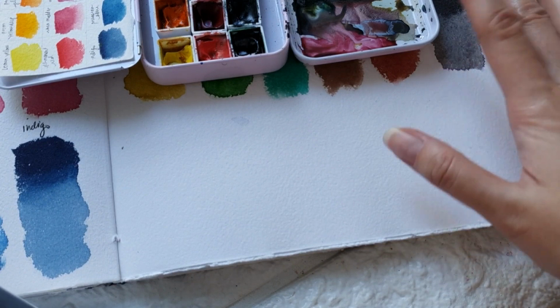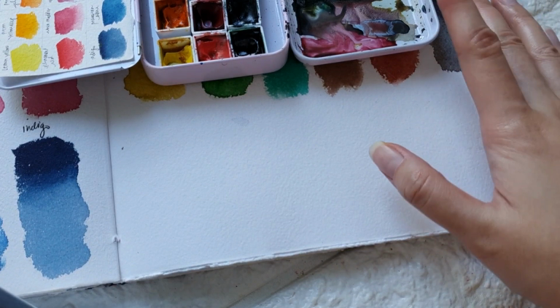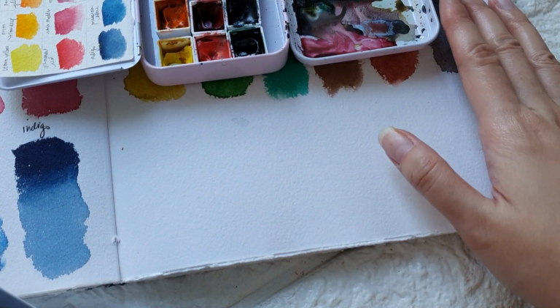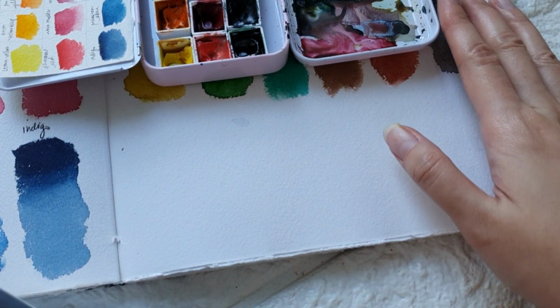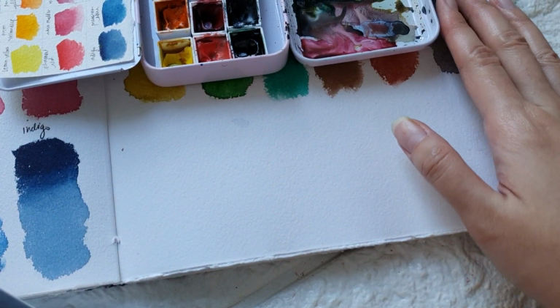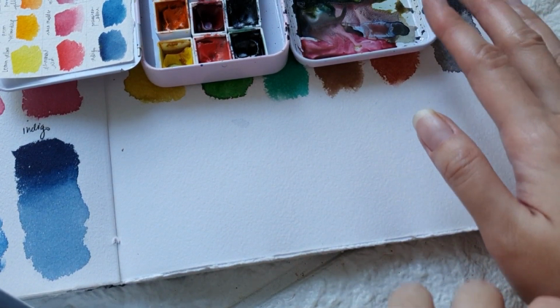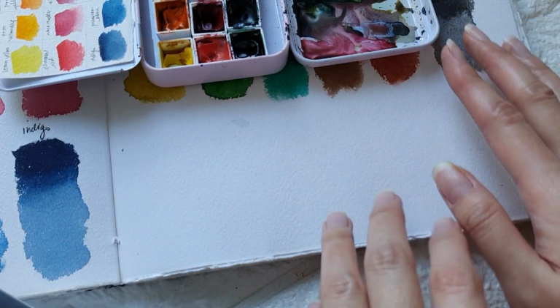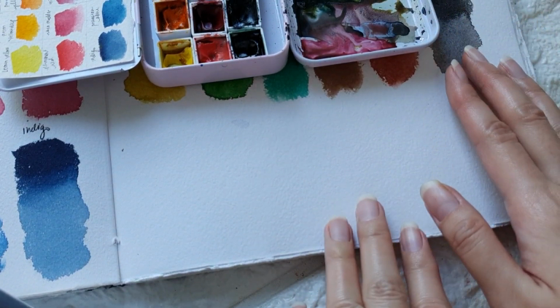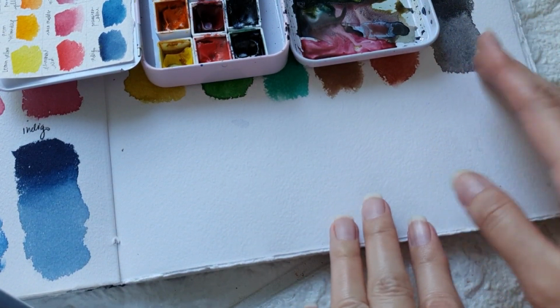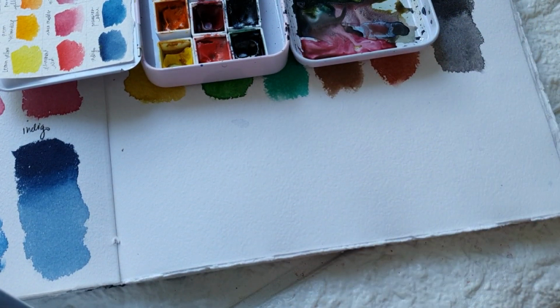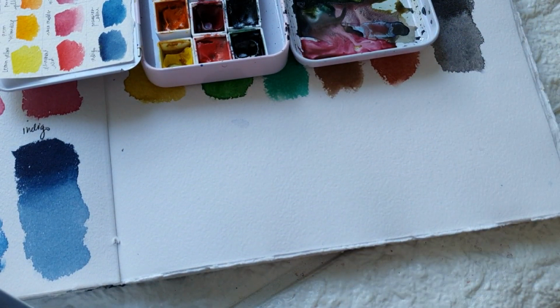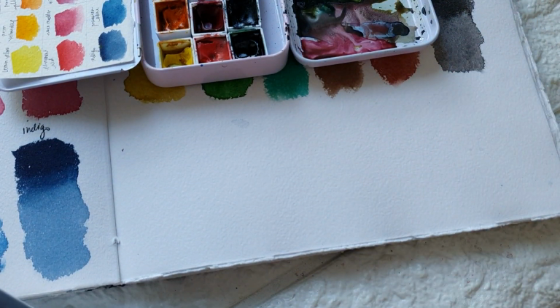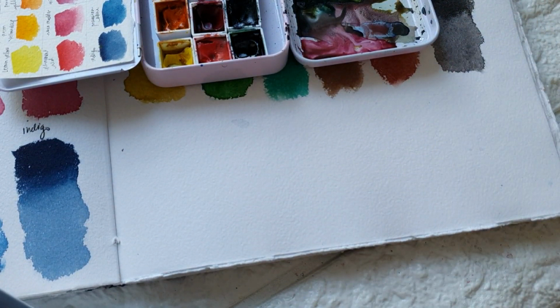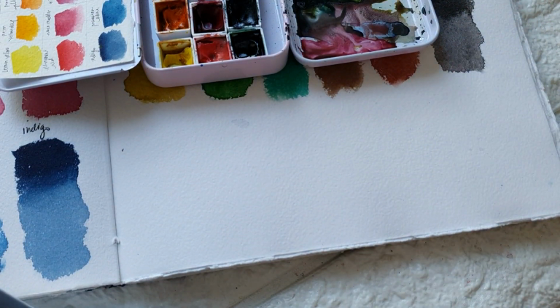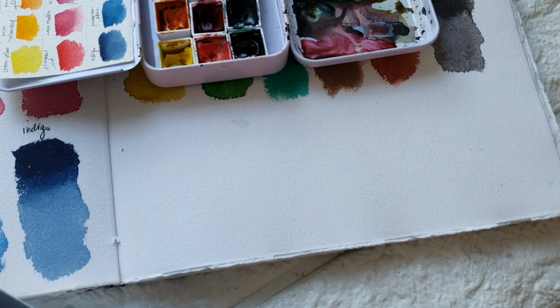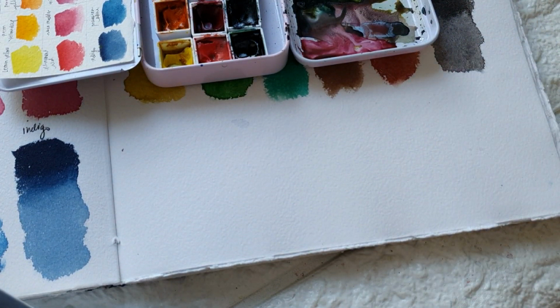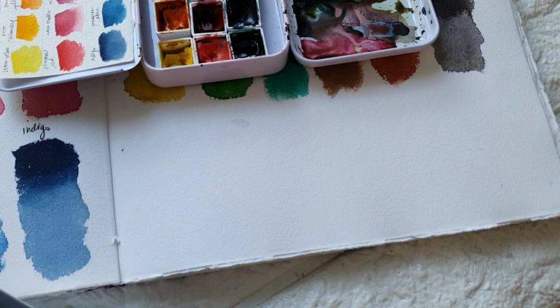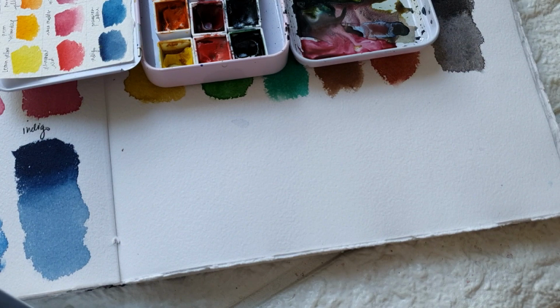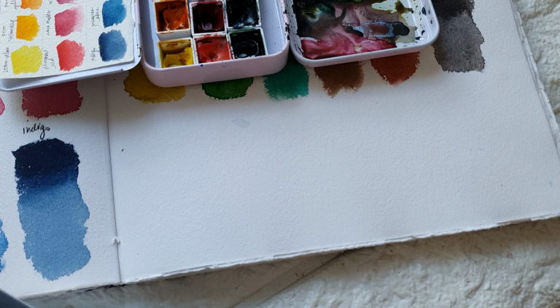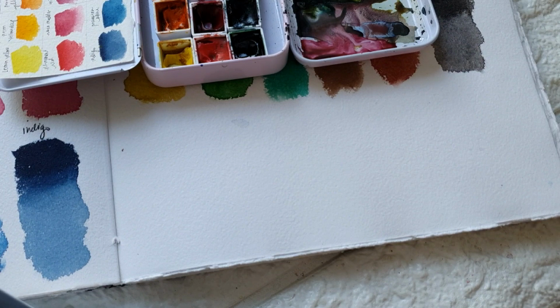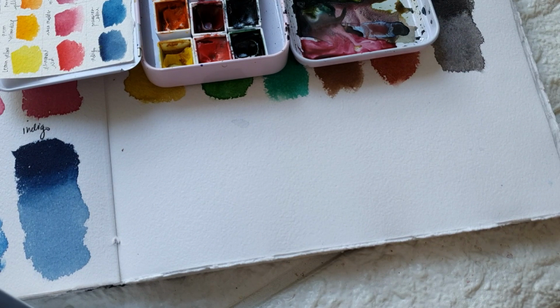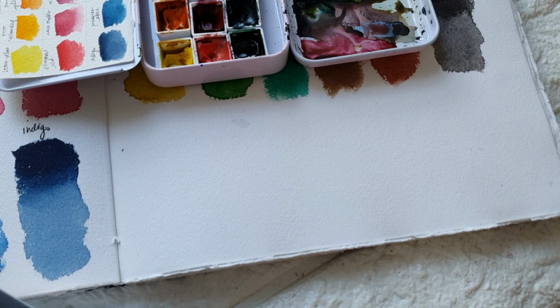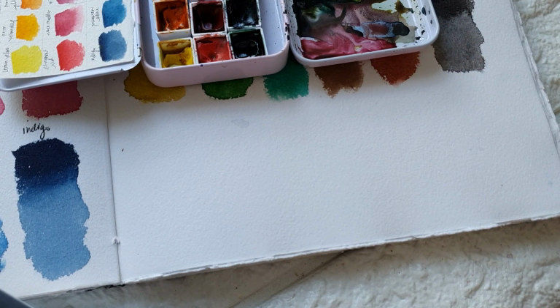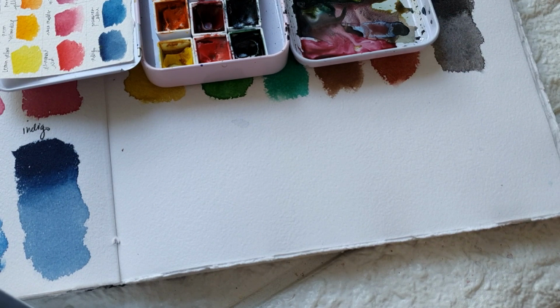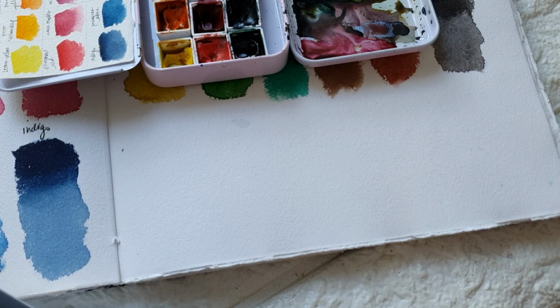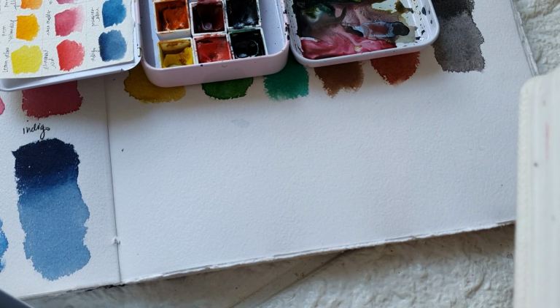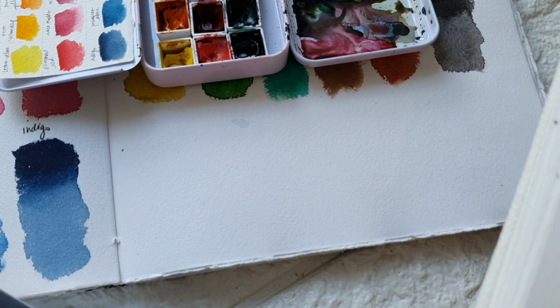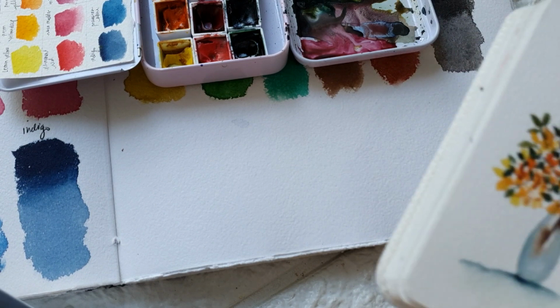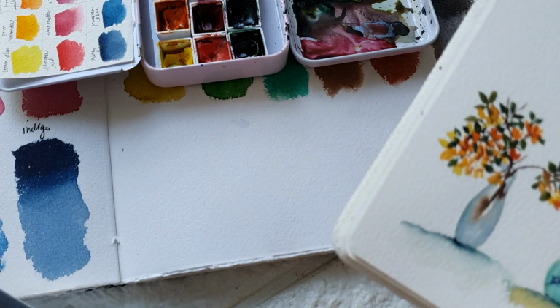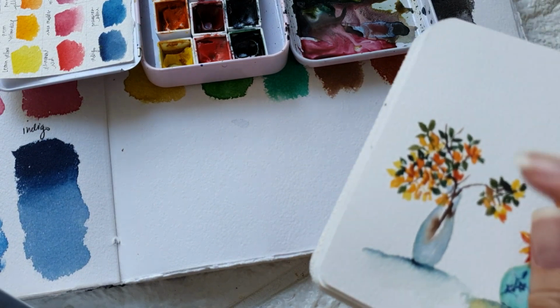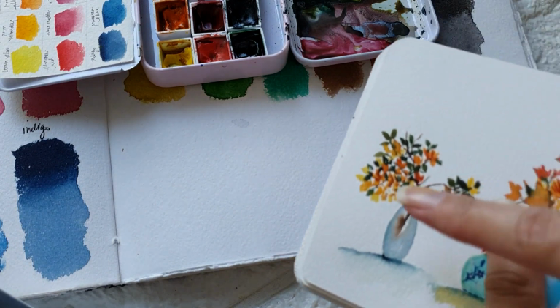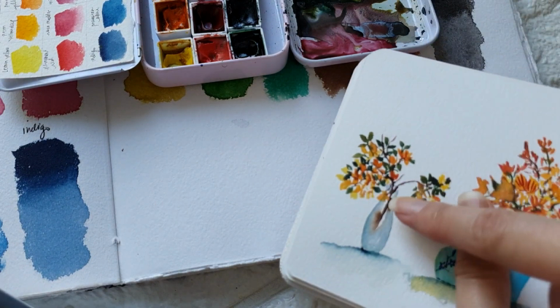Hello everyone, welcome to my channel. In today's video, we are going to paint some simple vases with flowers, something like this.